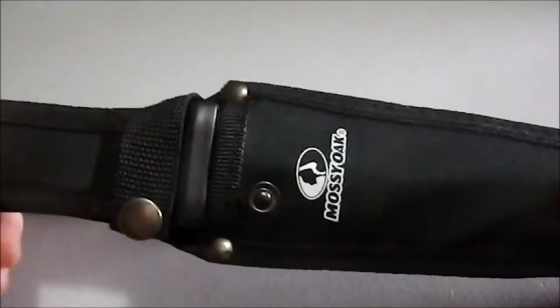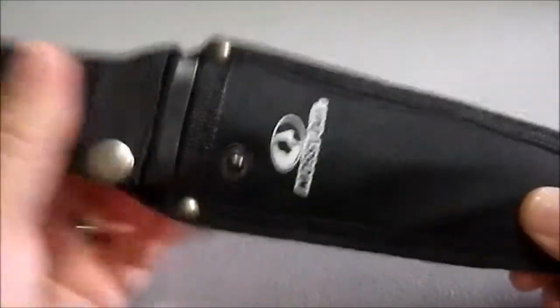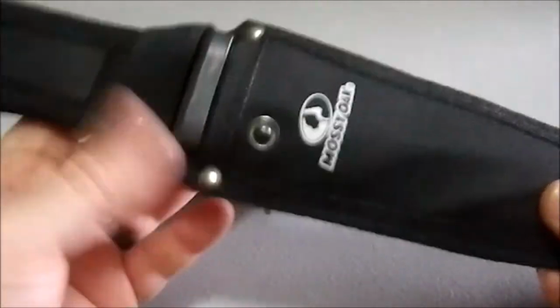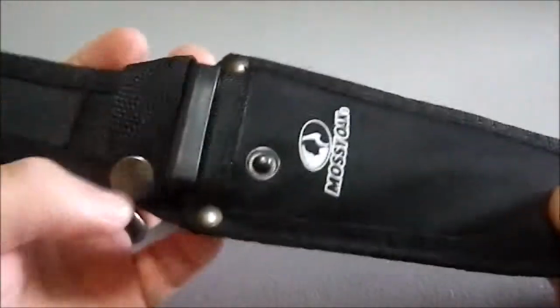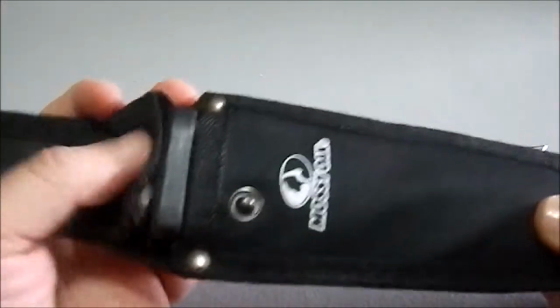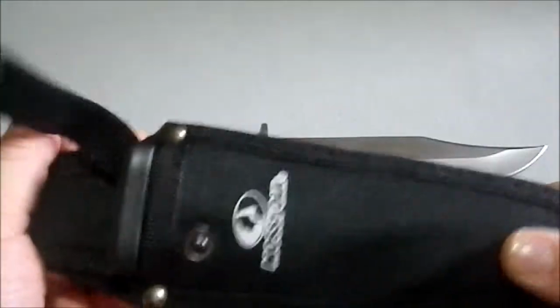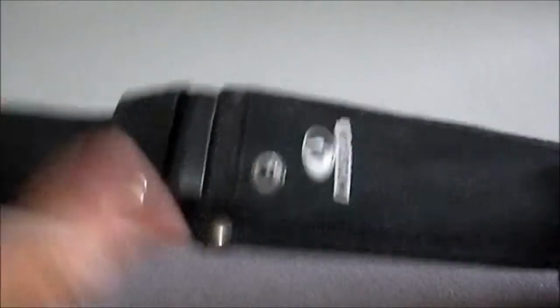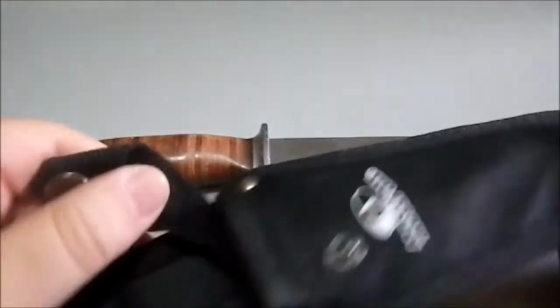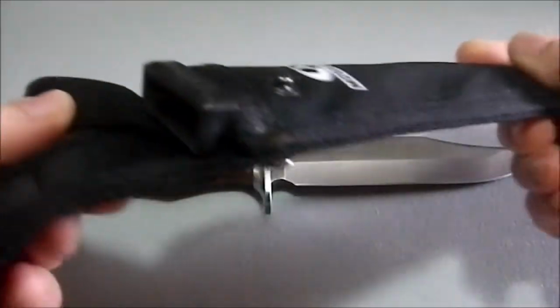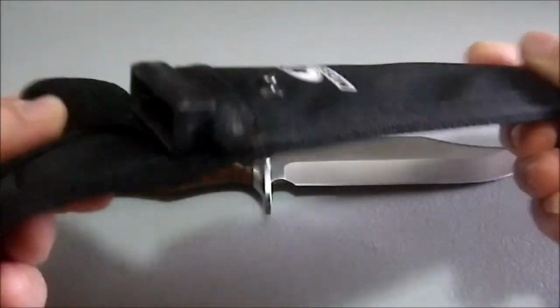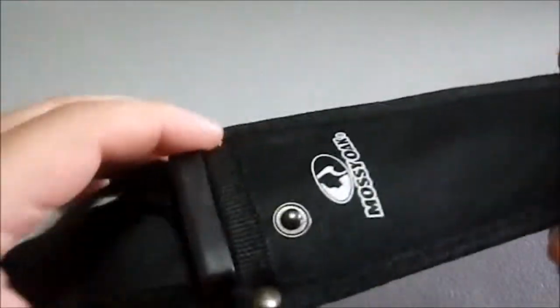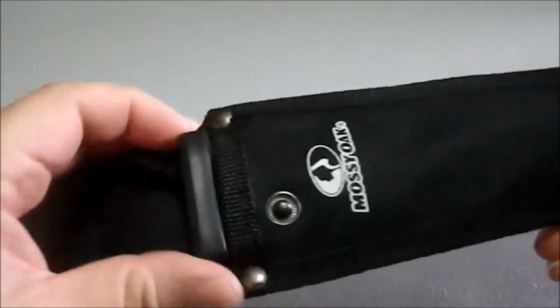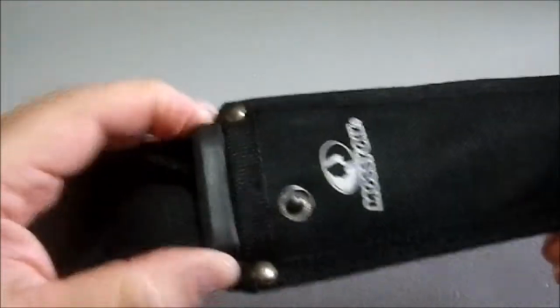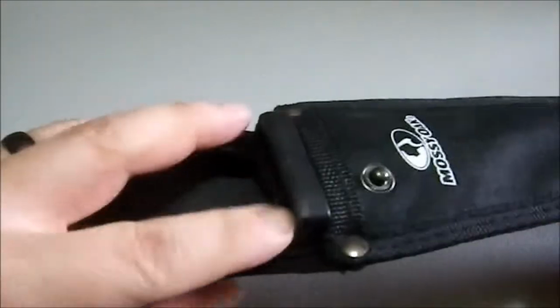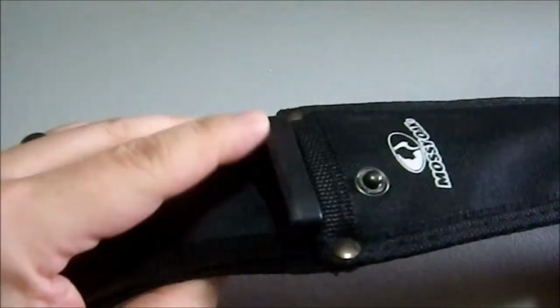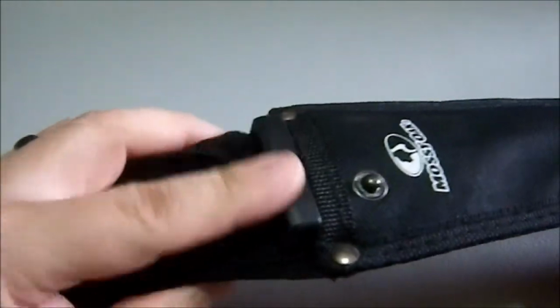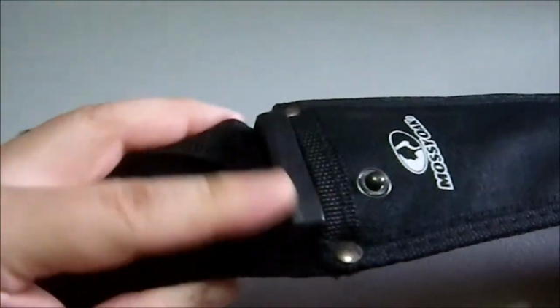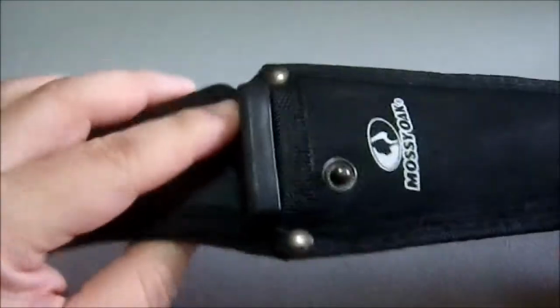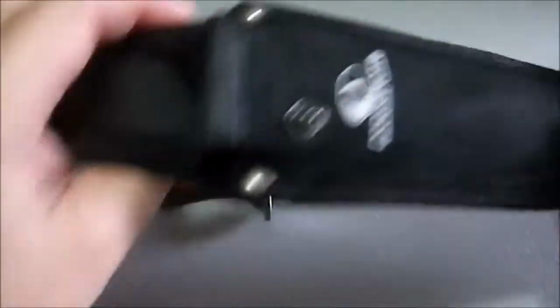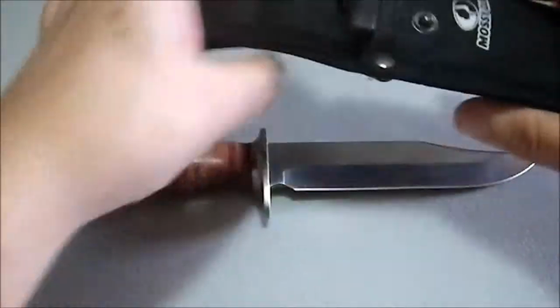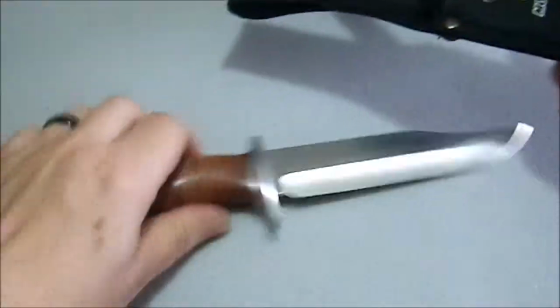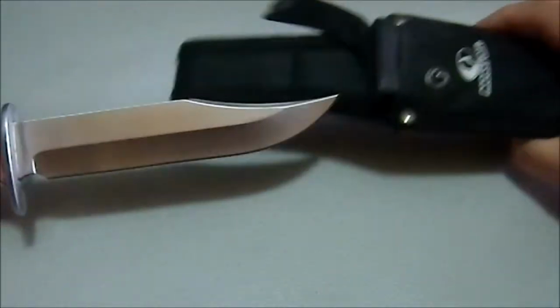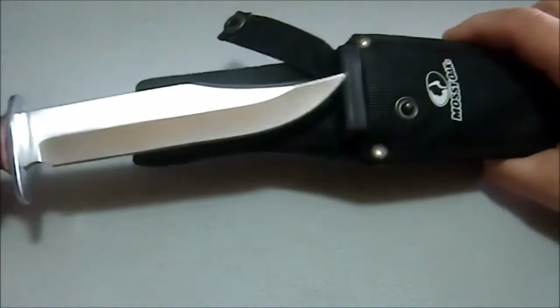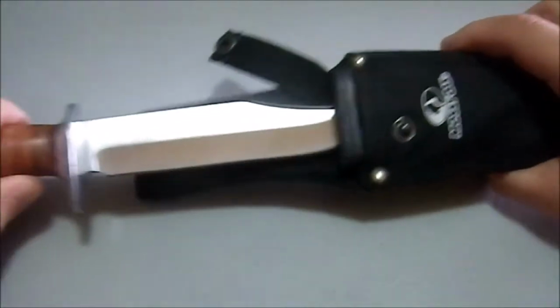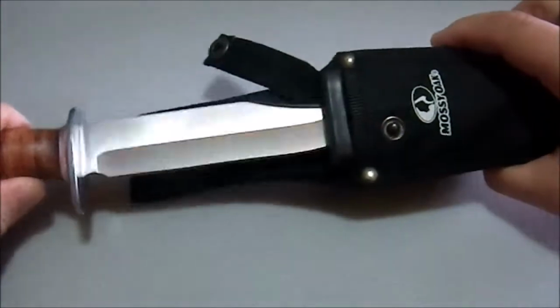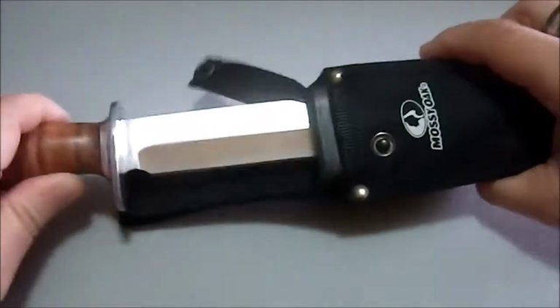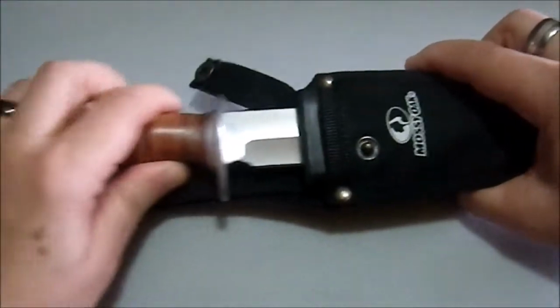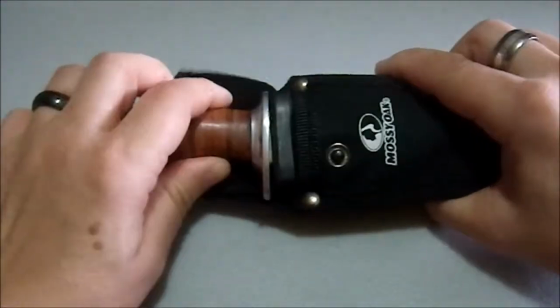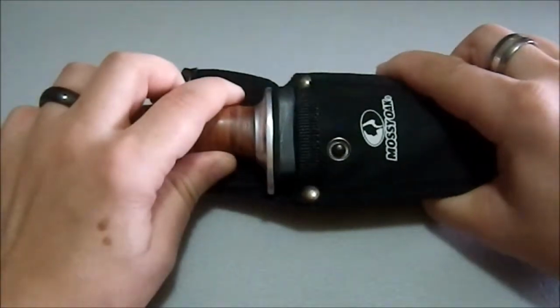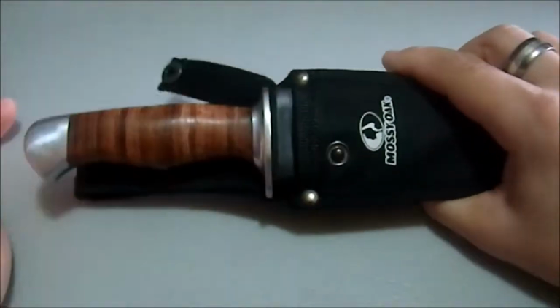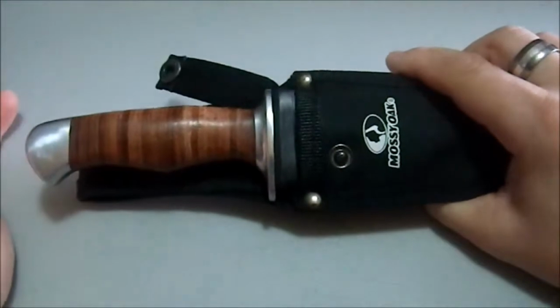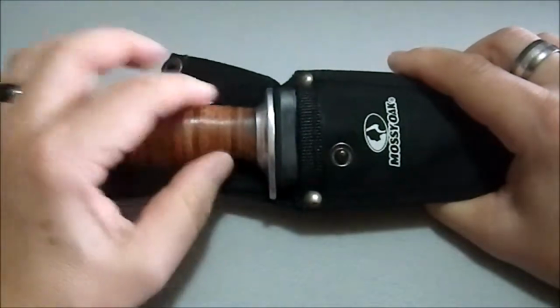The sheath is usable — nylon, with a full plastic liner. The liner is actually quite impressive; it's pretty good. It's got a nice top here that fits very snugly on the blade itself. Nice fit.